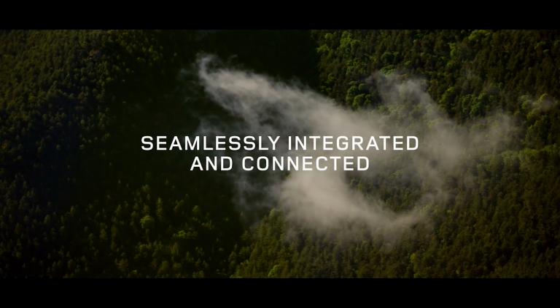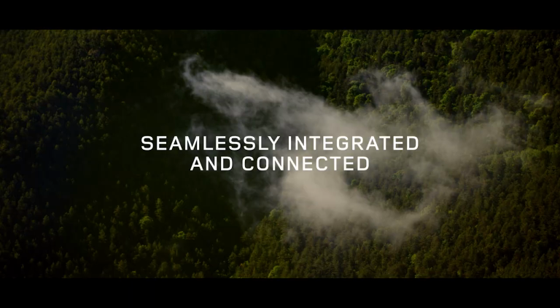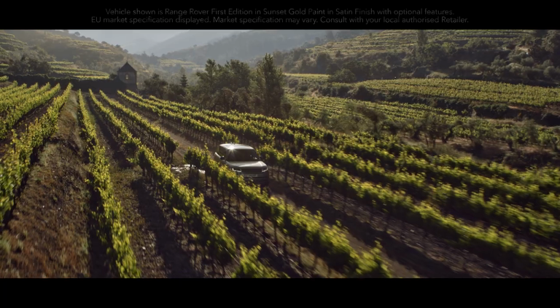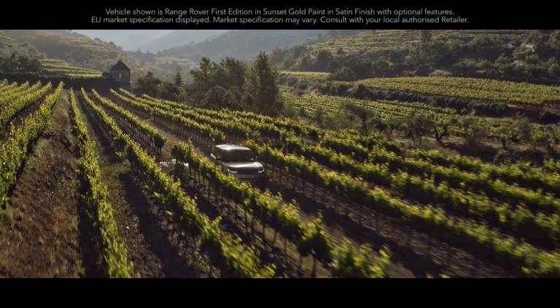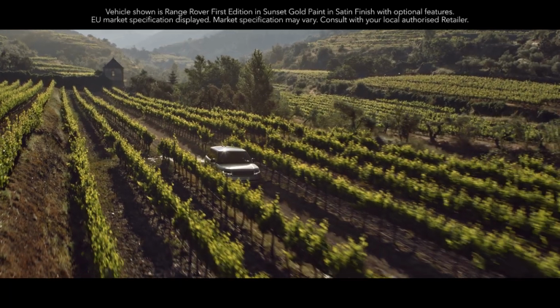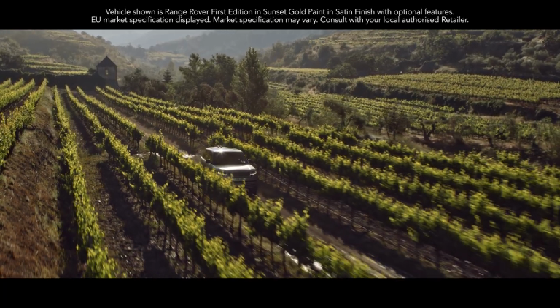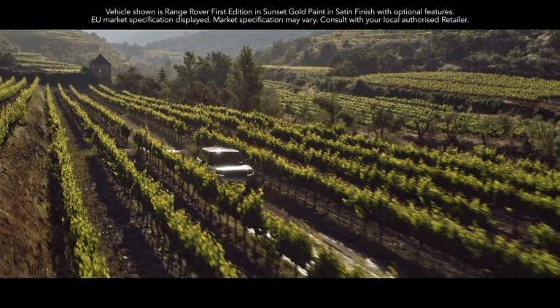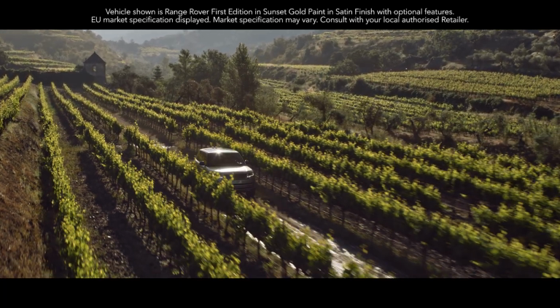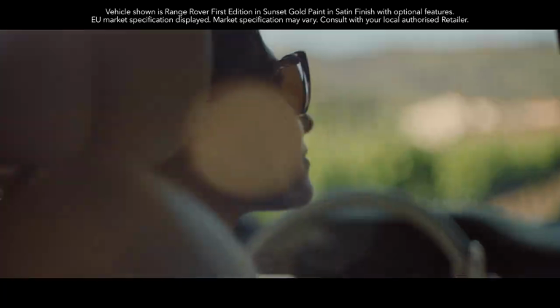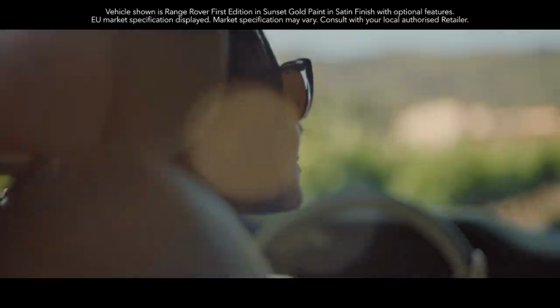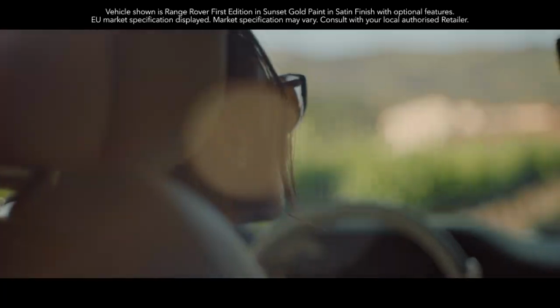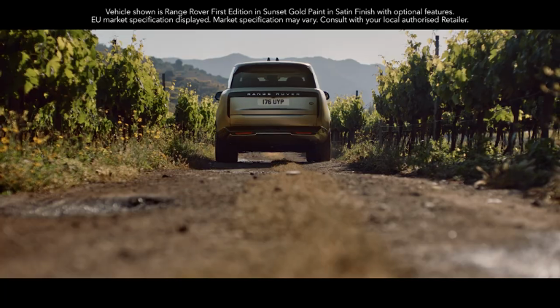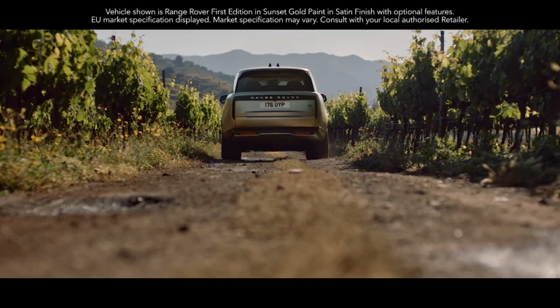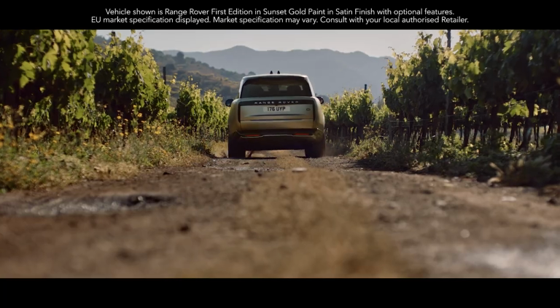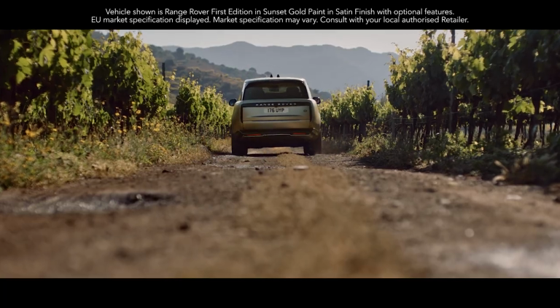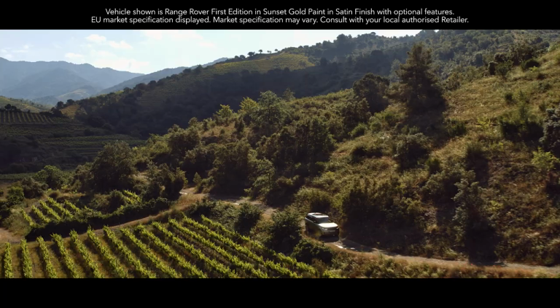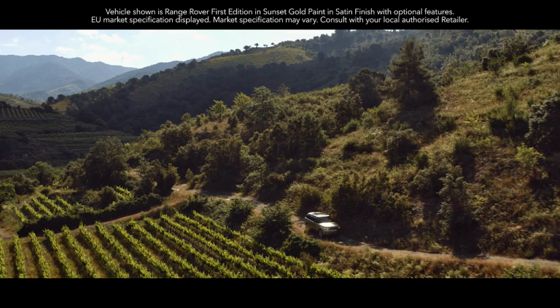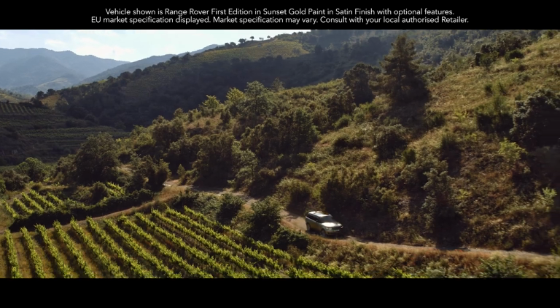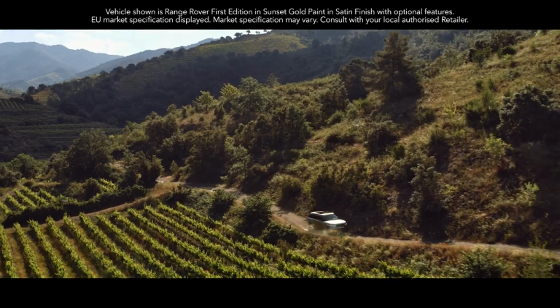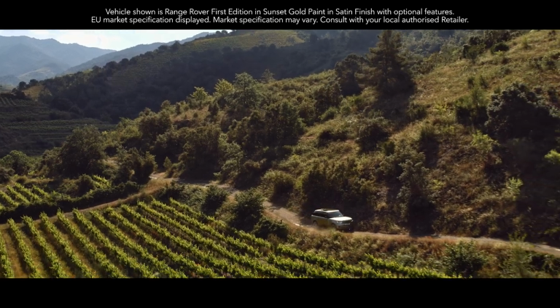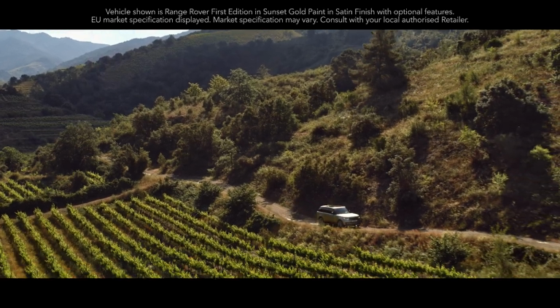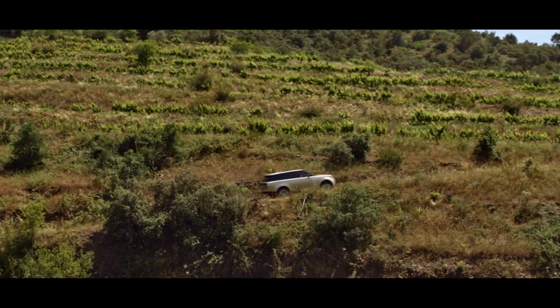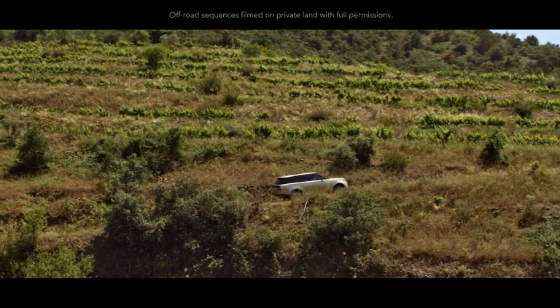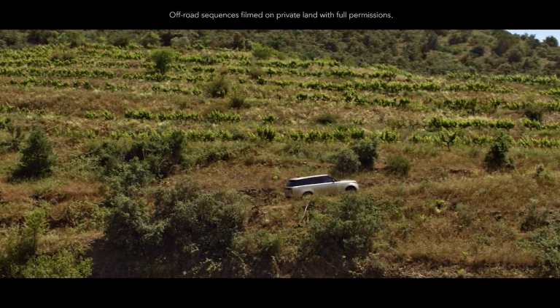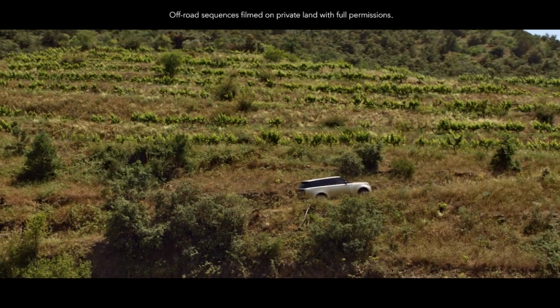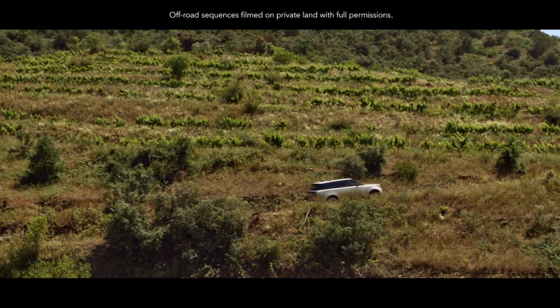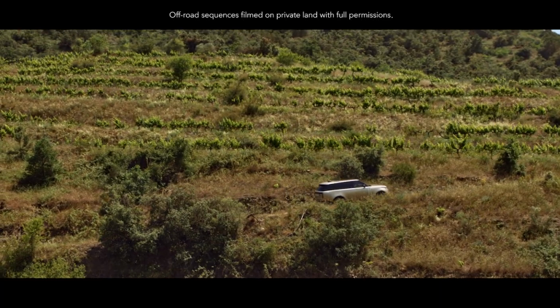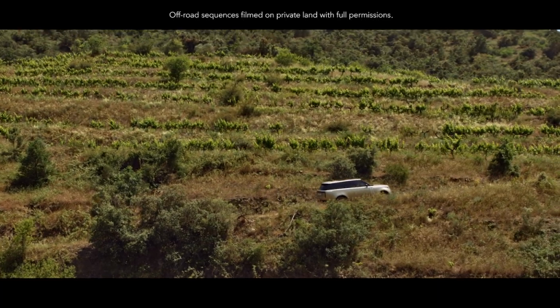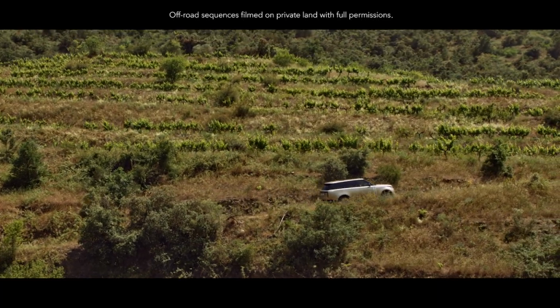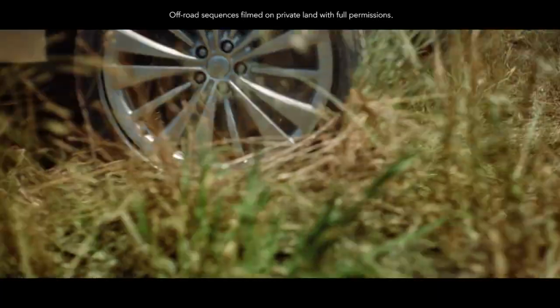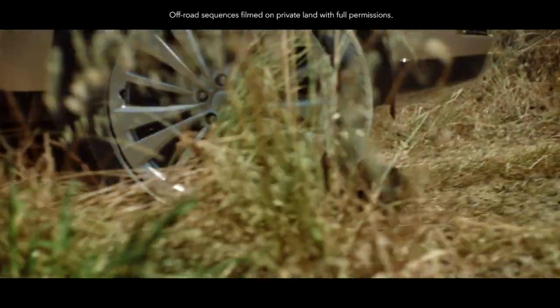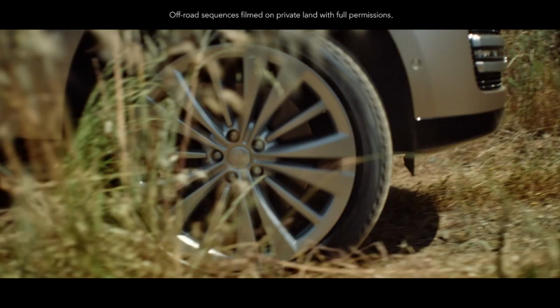With seamlessly integrated connectivity, new Range Rover delivers greater convenience and continues a 50-year journey of pioneering technologies and innovation.